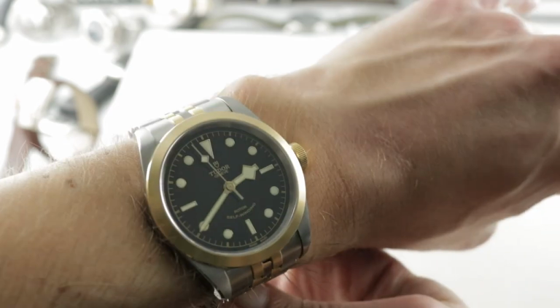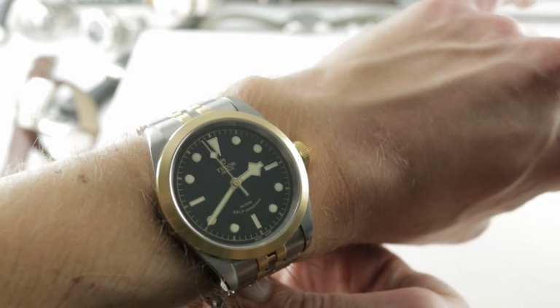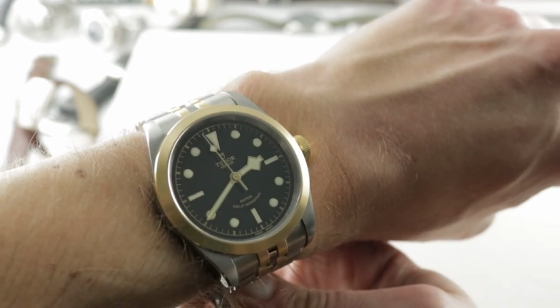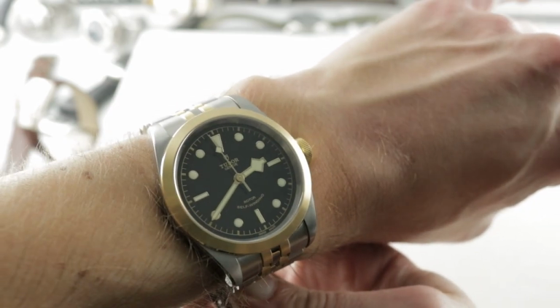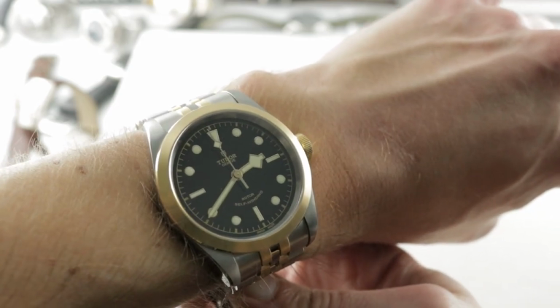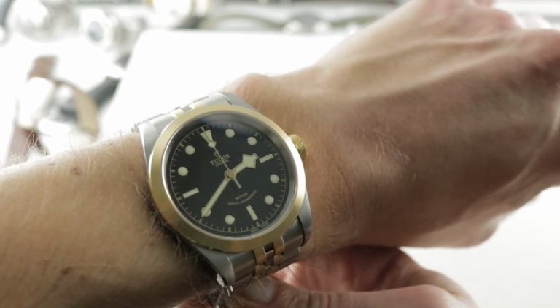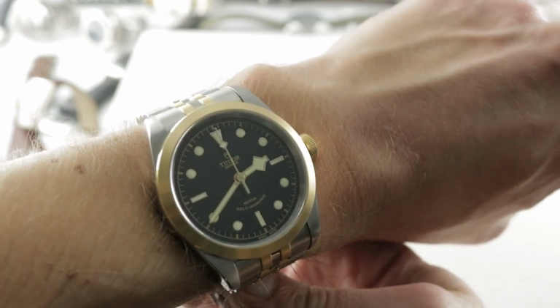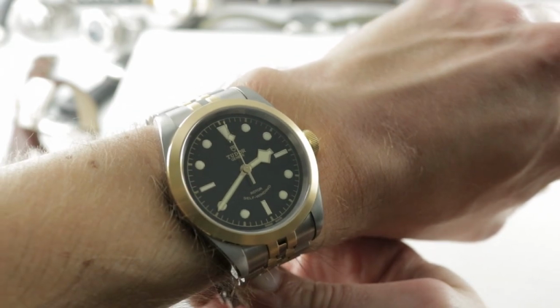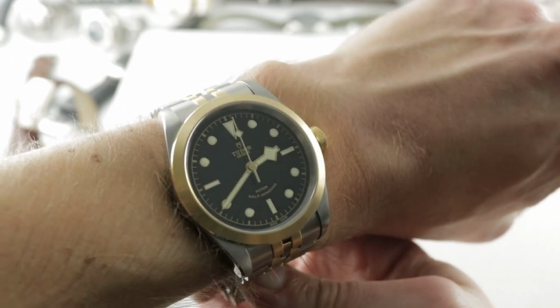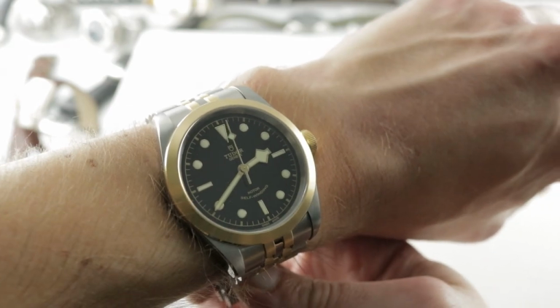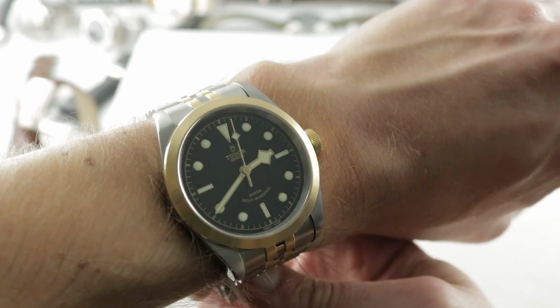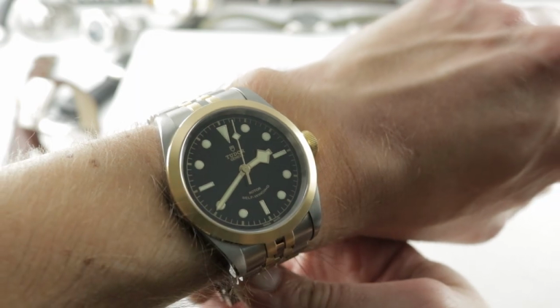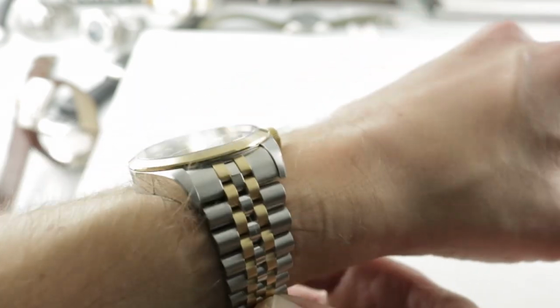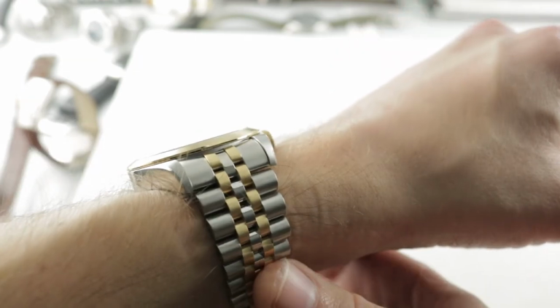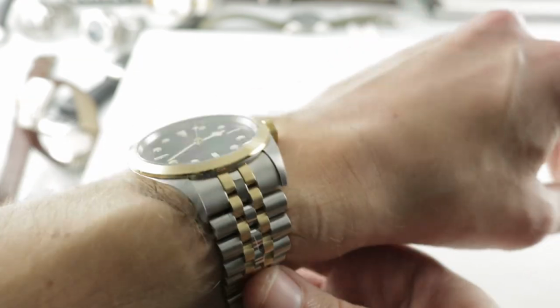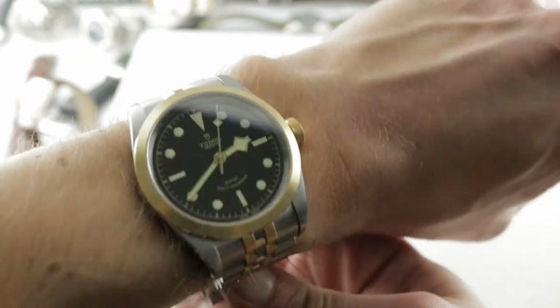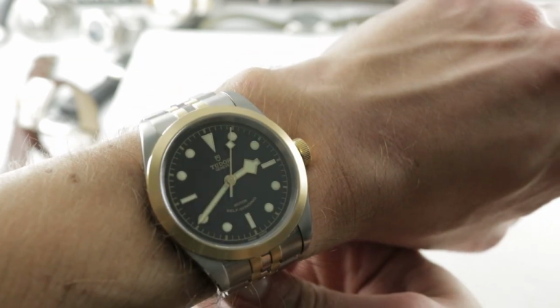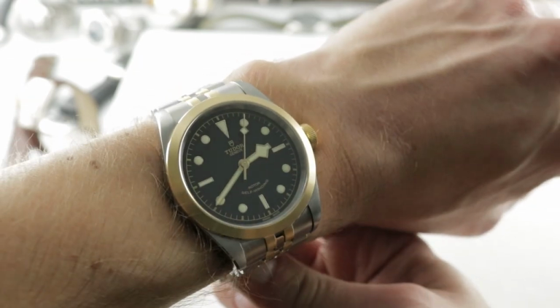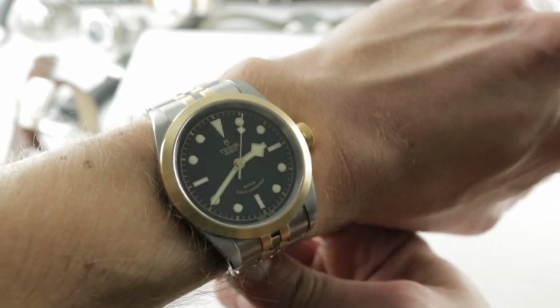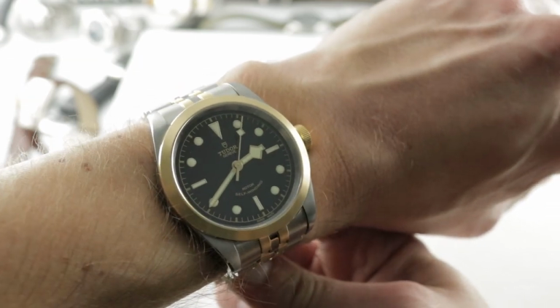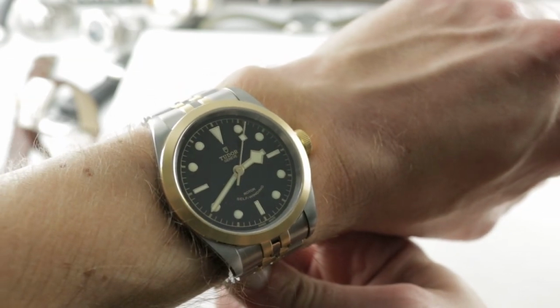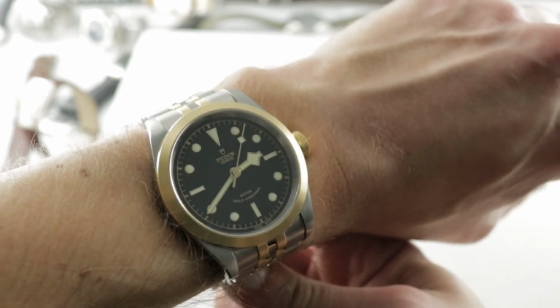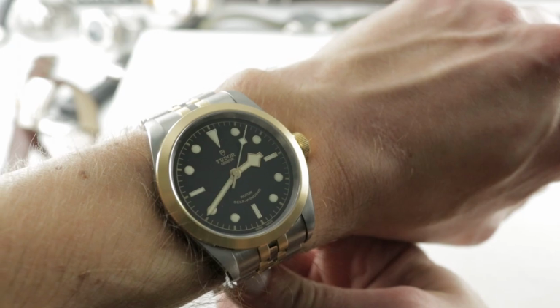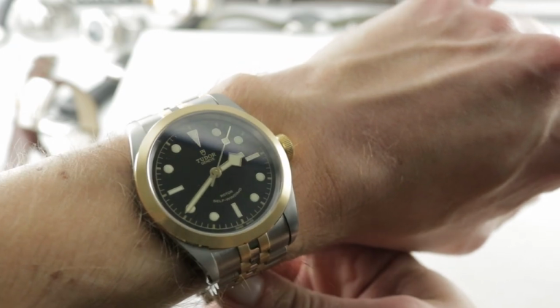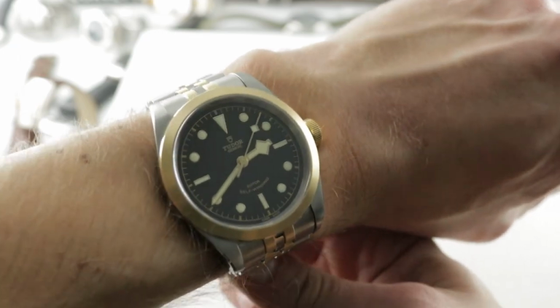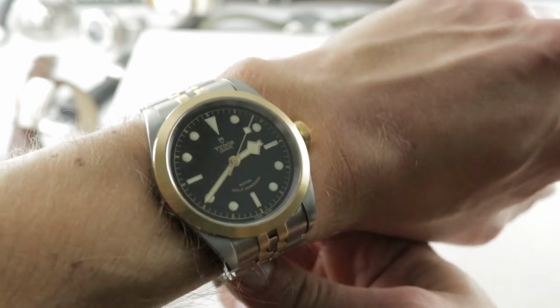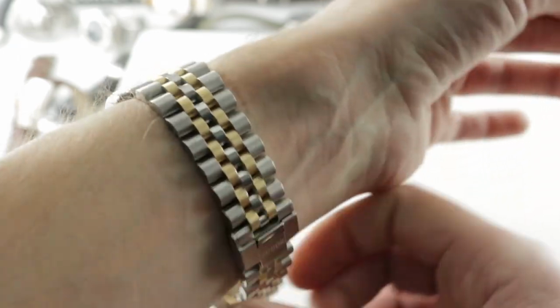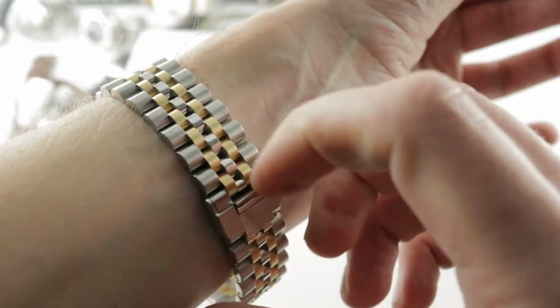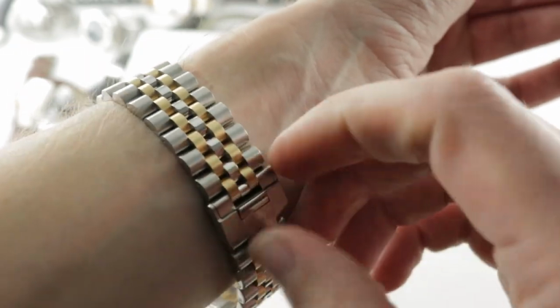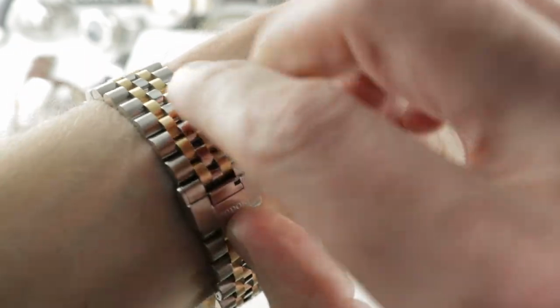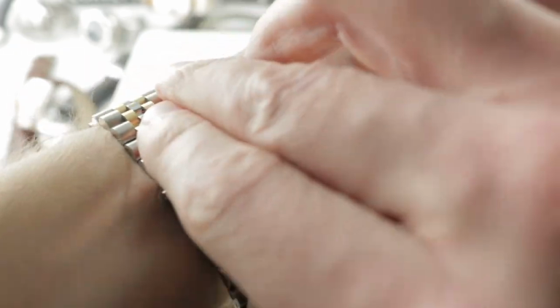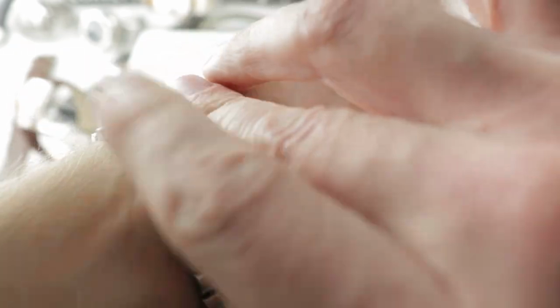One of the advantages of the ever-narrowing collection of ETA-powered Tudor watches is that they are much thinner than the Tudor in-house calibers. And that's exactly what we have here with this ETA 2824-powered model.